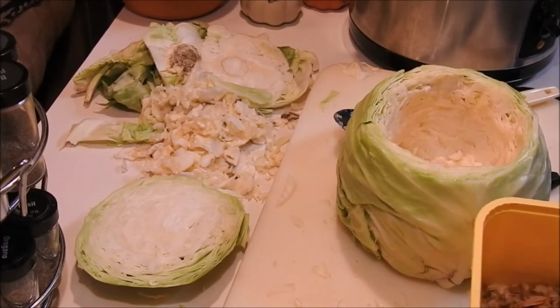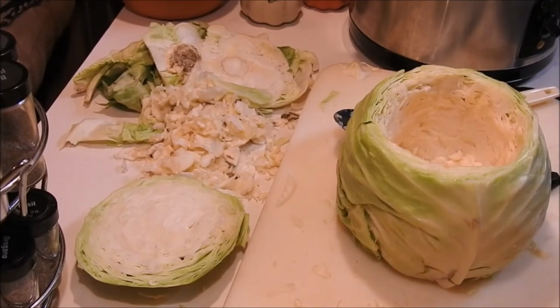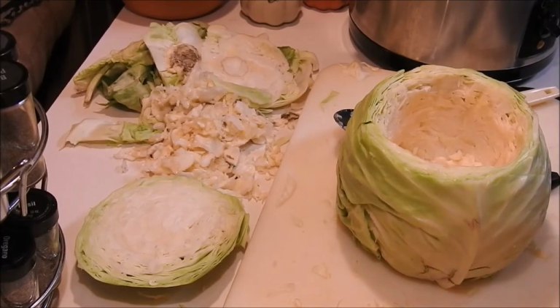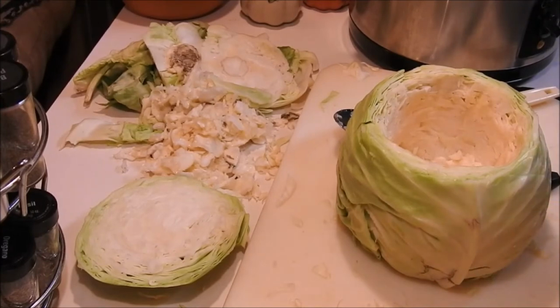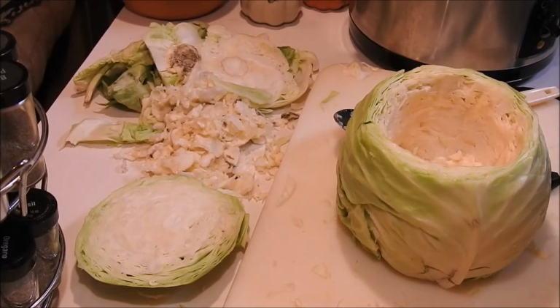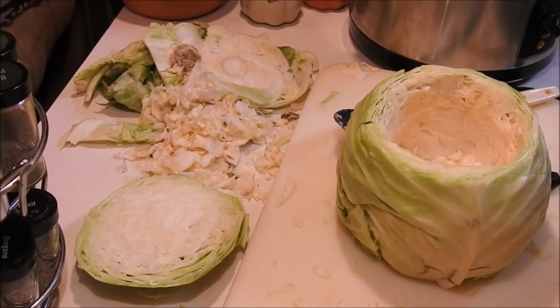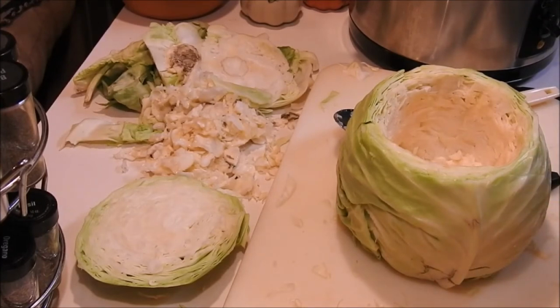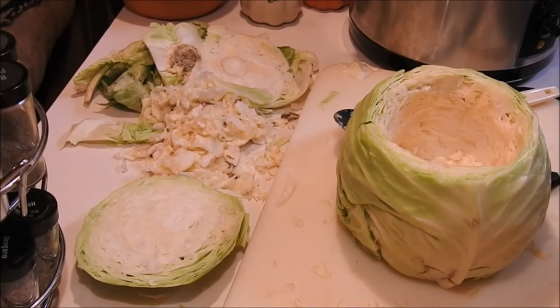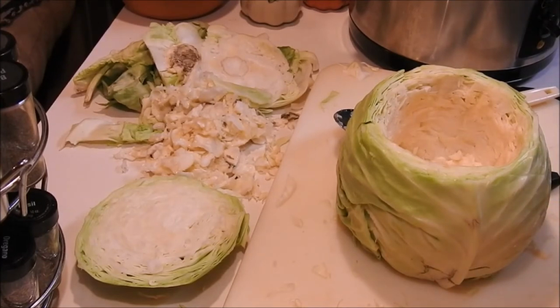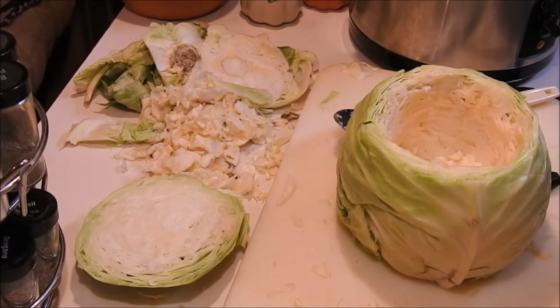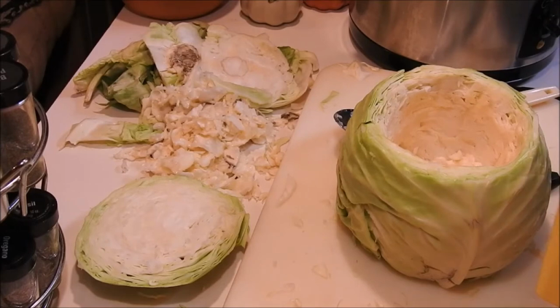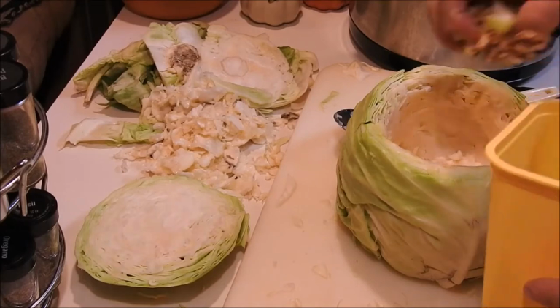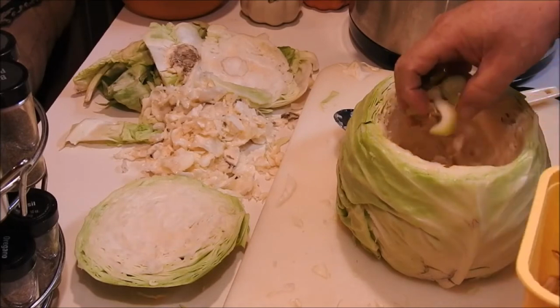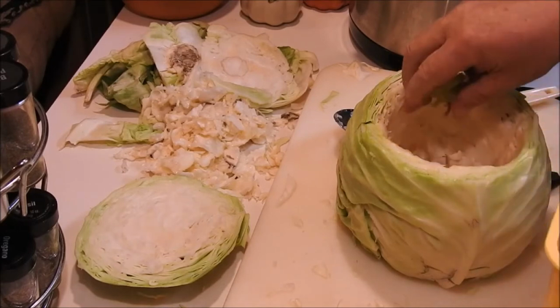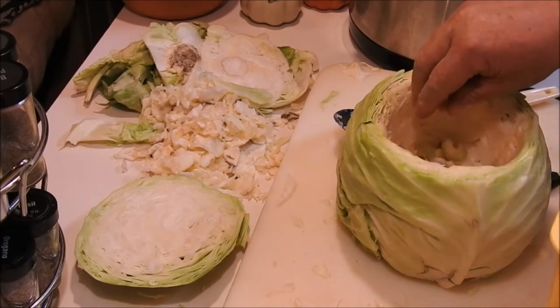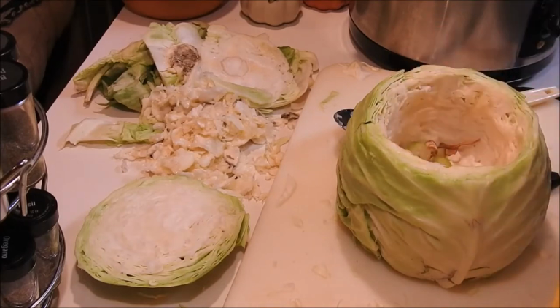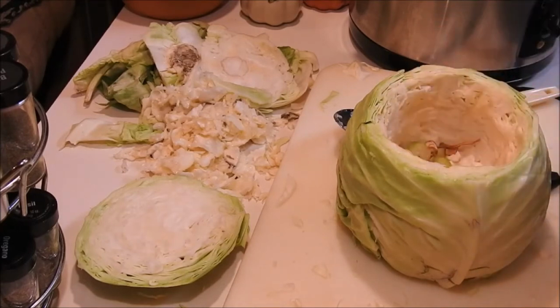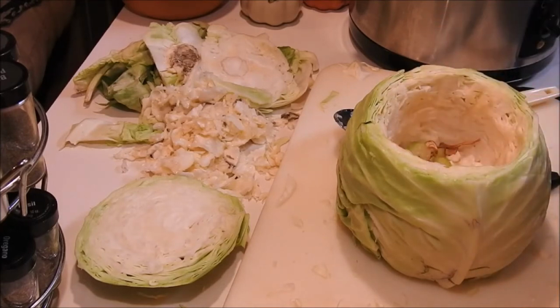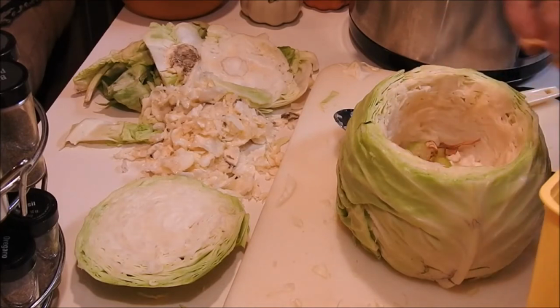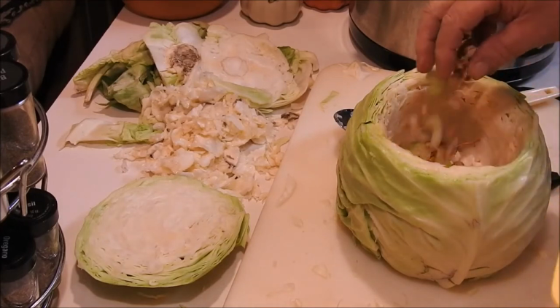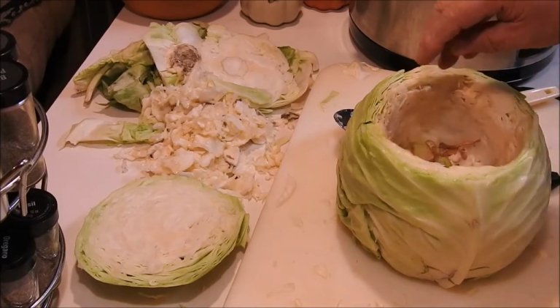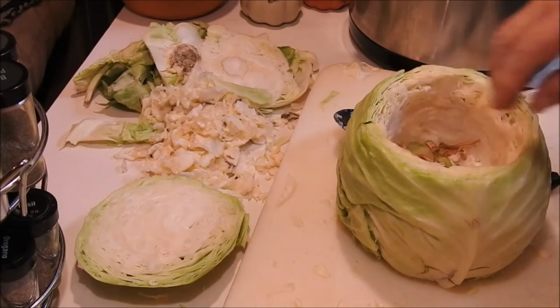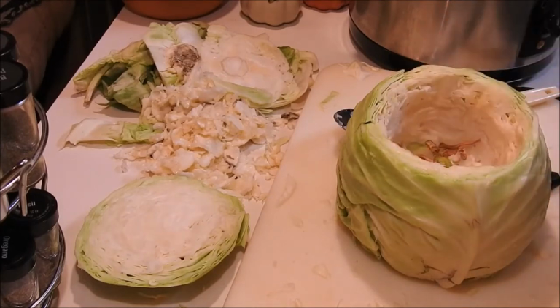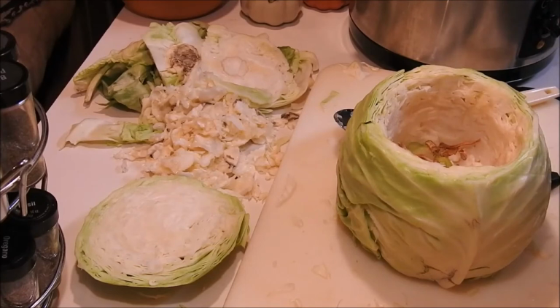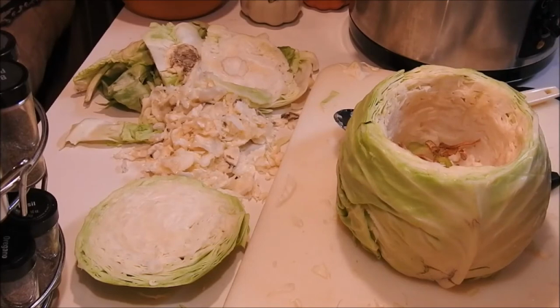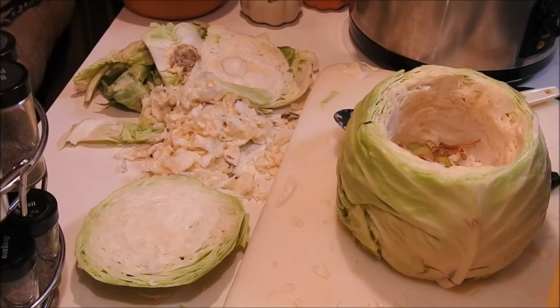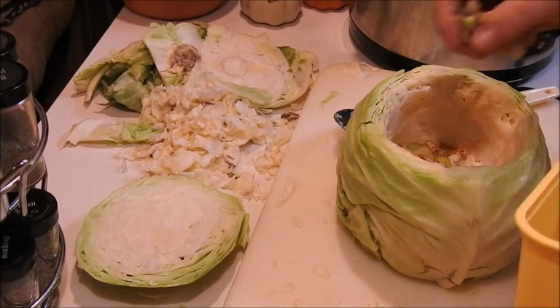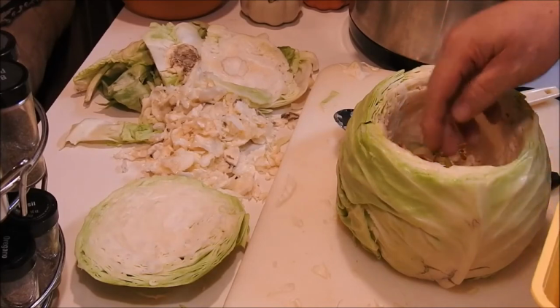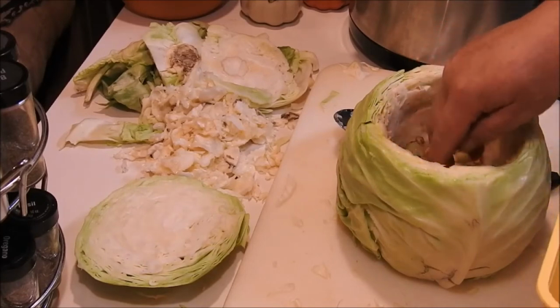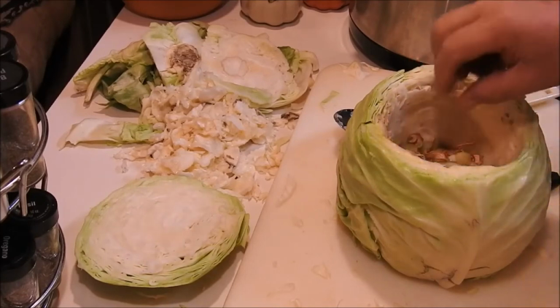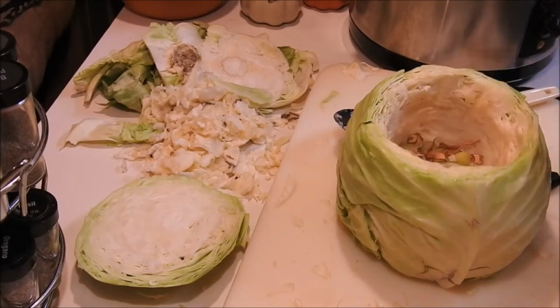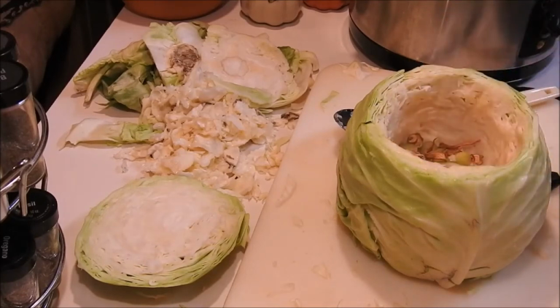We're going to mix those and put some in the bottom of the cabbage bowl.